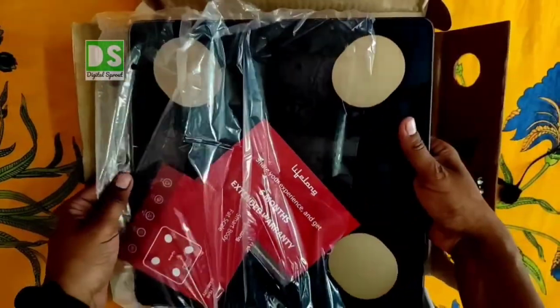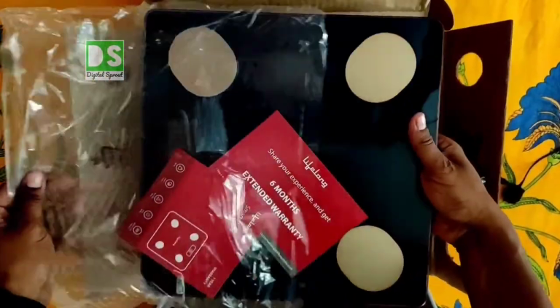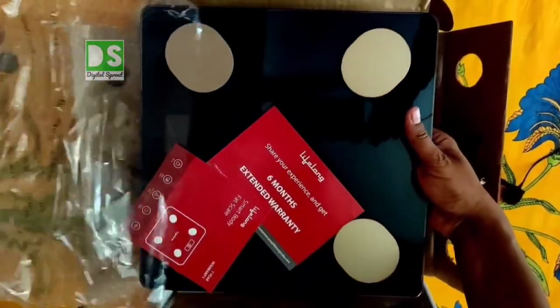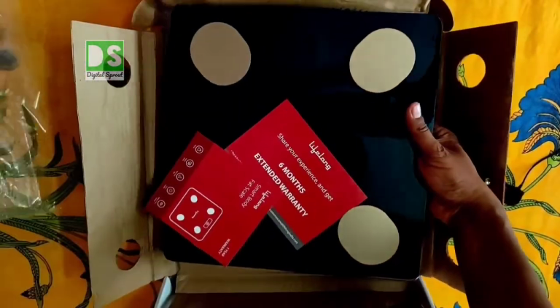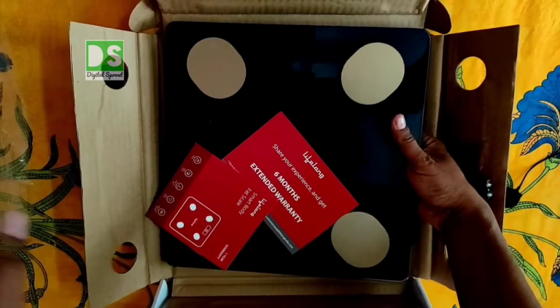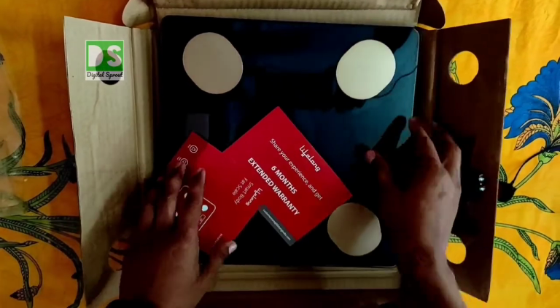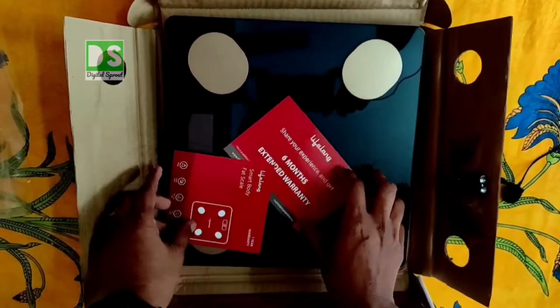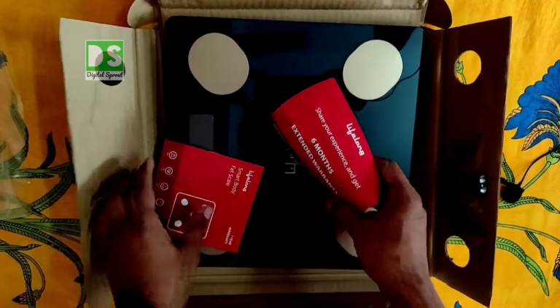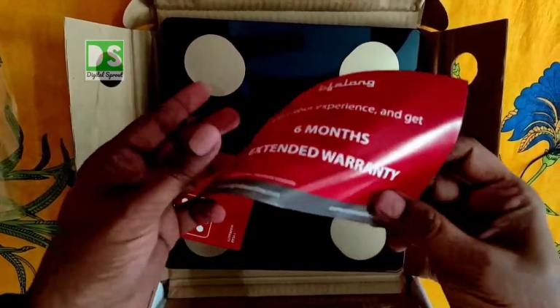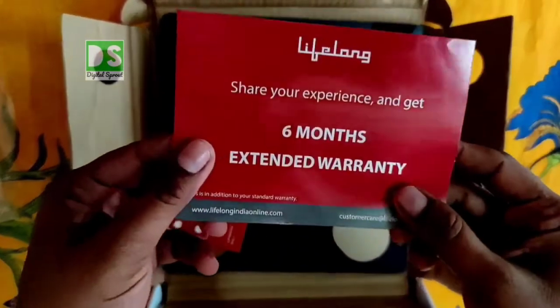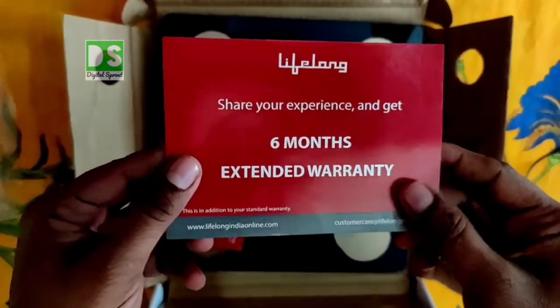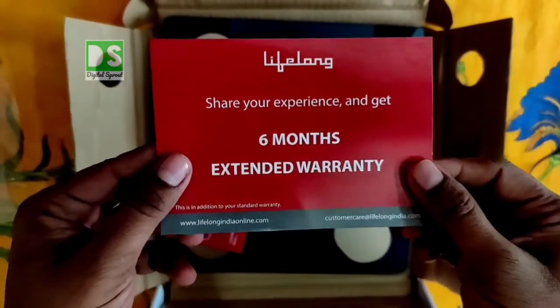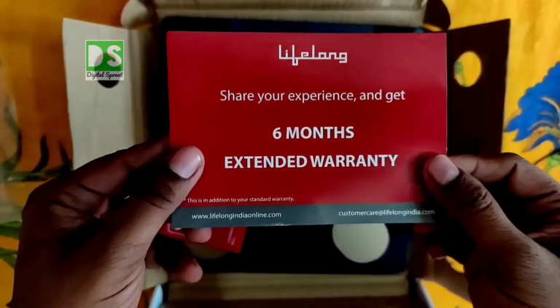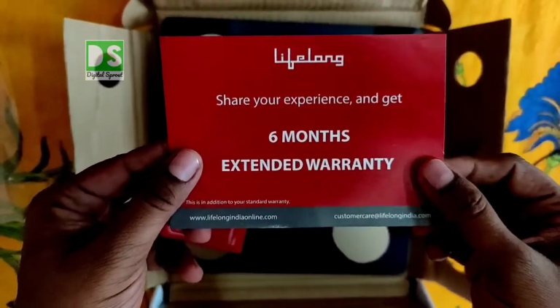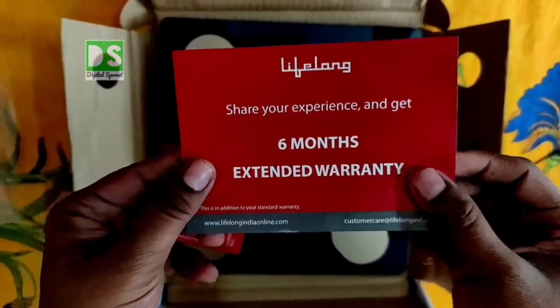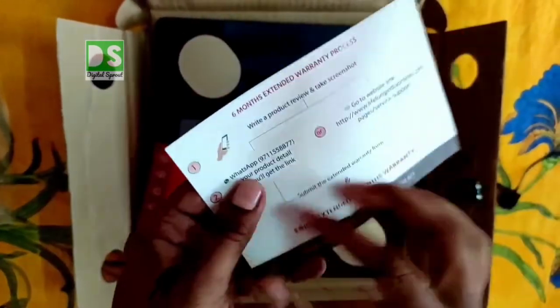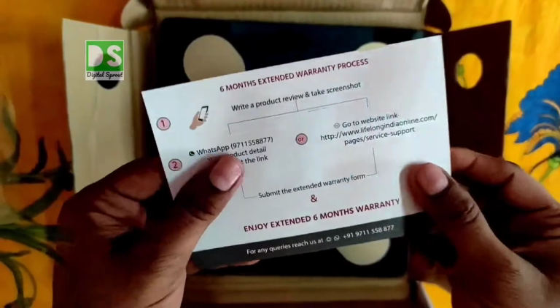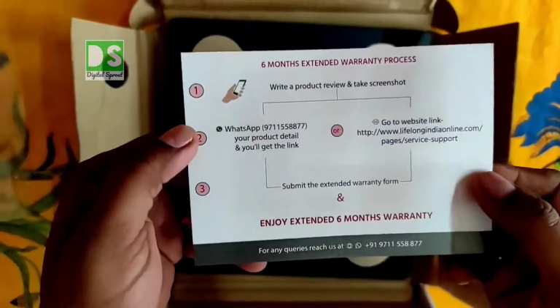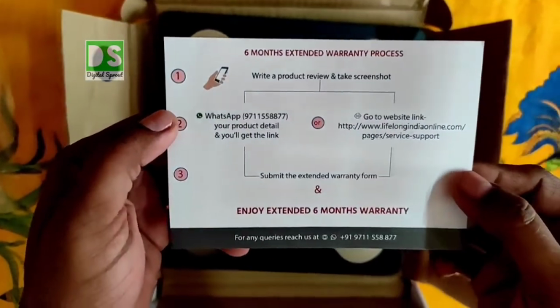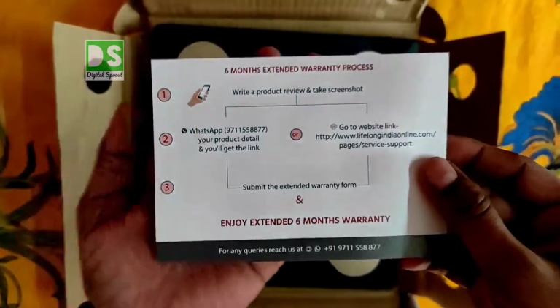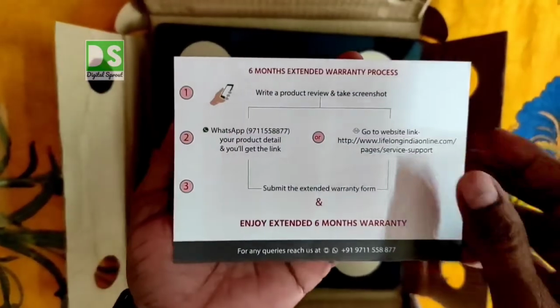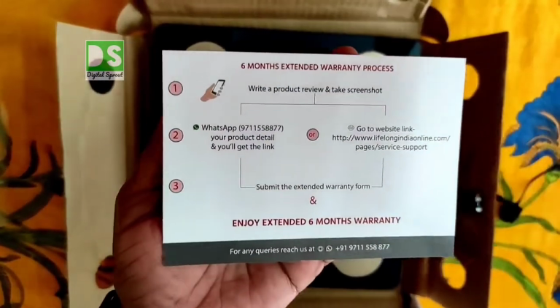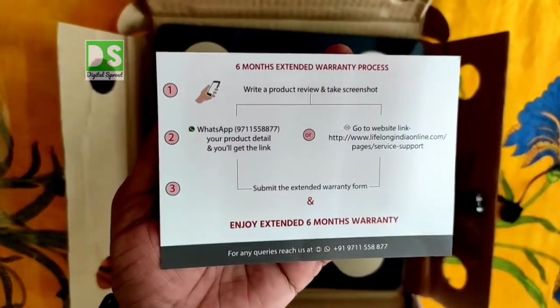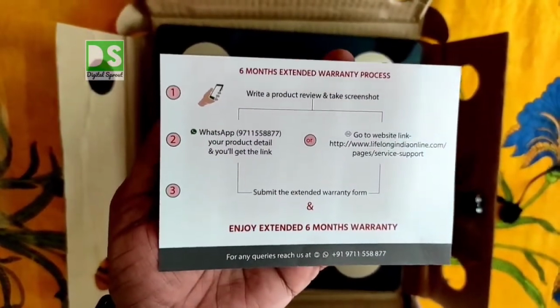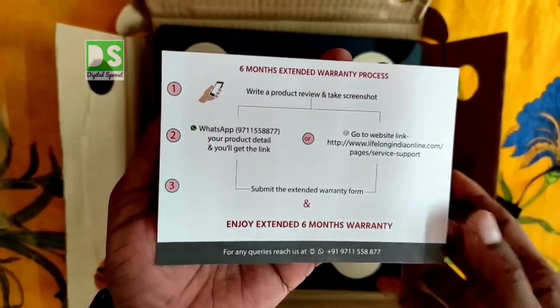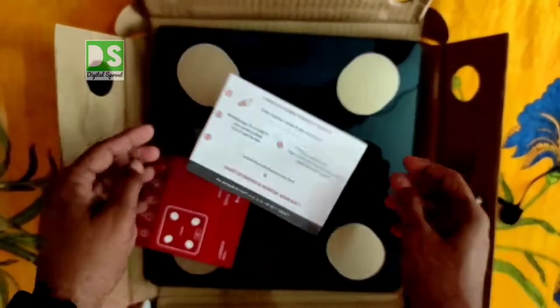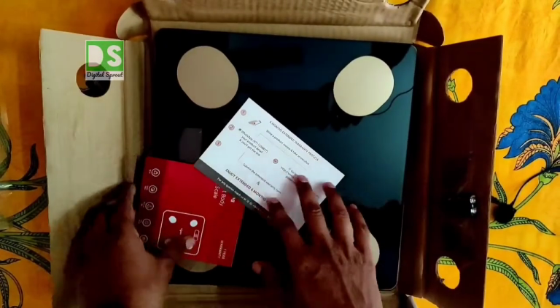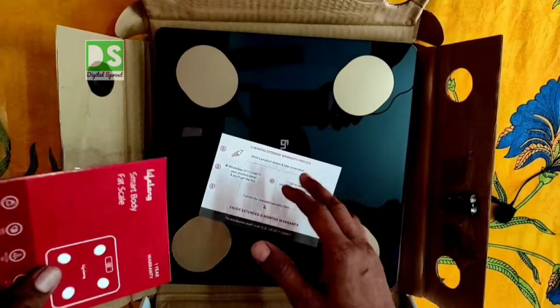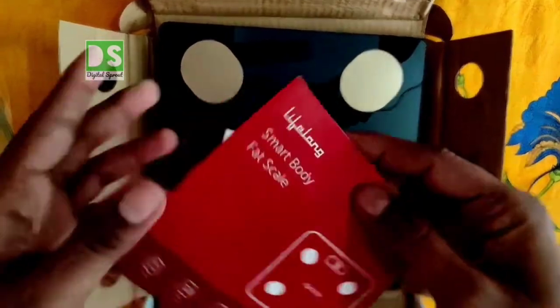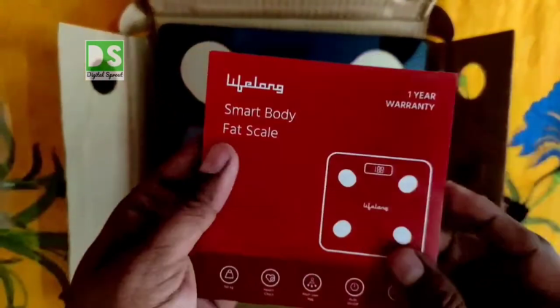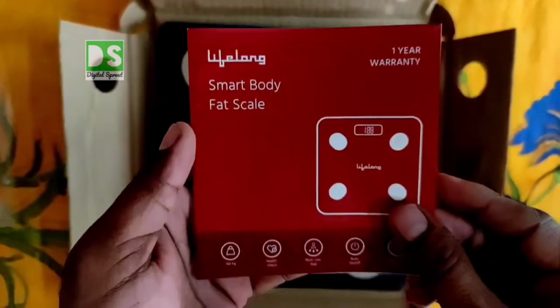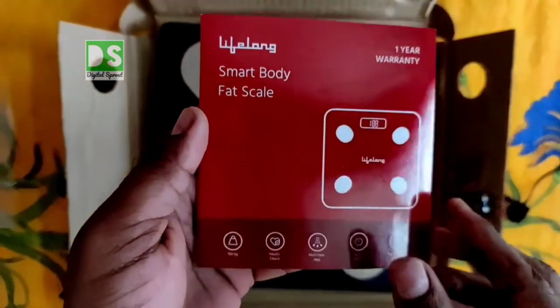These four sensors you see on top of the scale are used for health measurements. You also get six months extended warranty. I have made a separate video on how to get that six month warranty, so check that video by clicking the corner eye button.